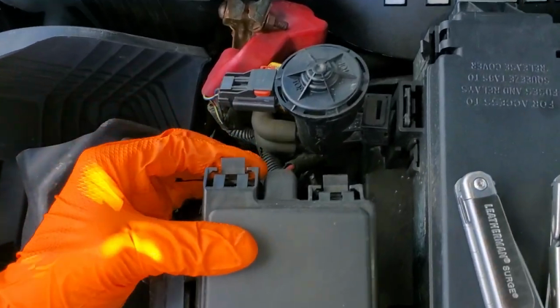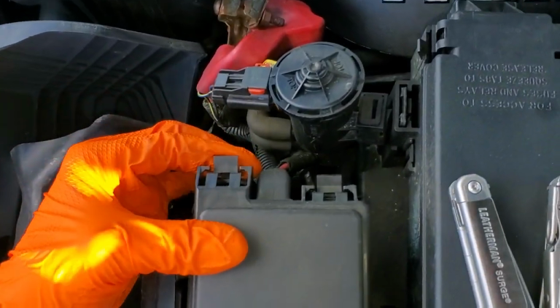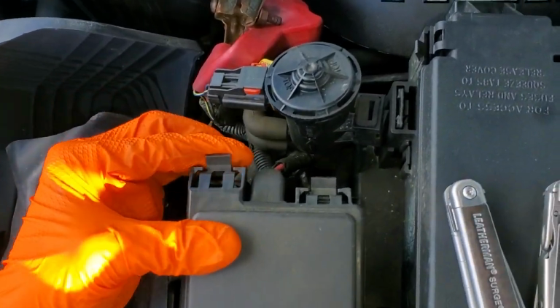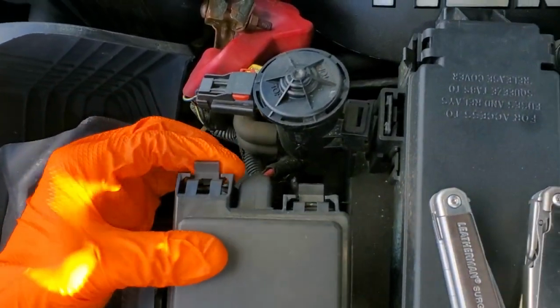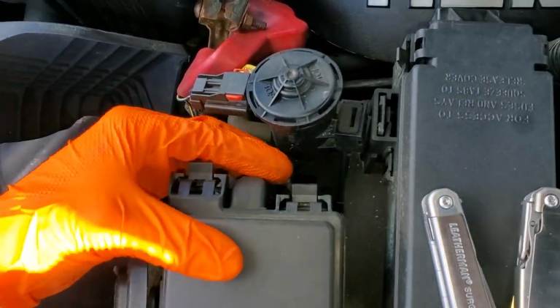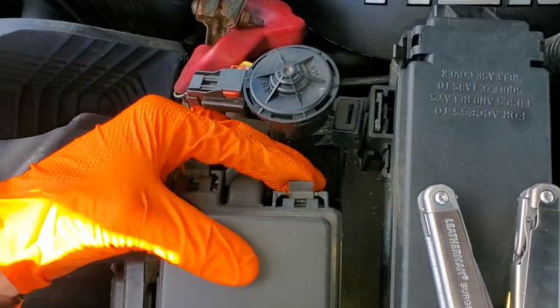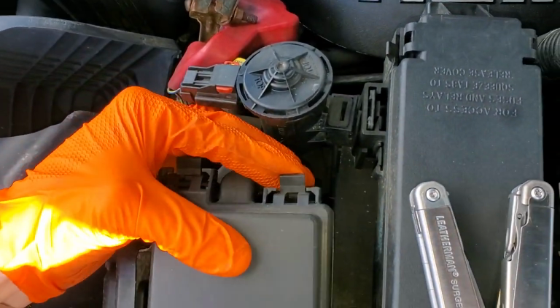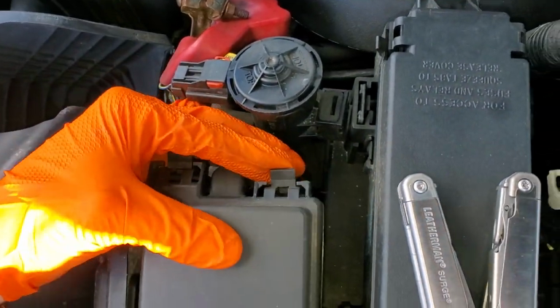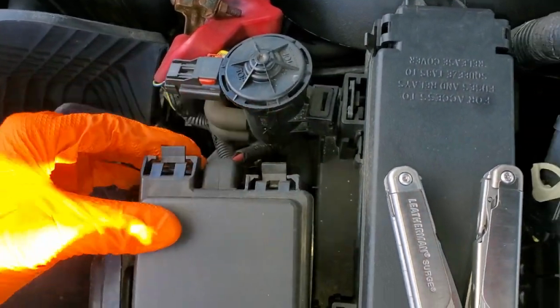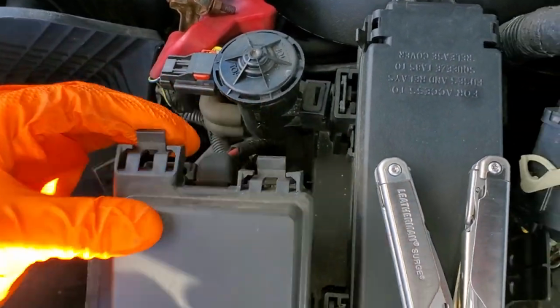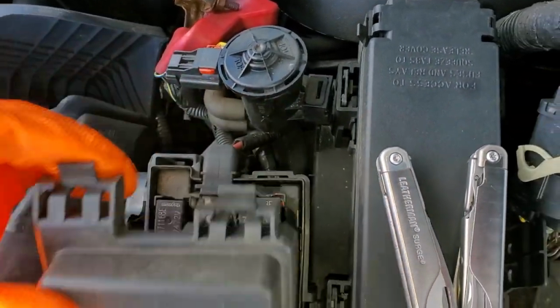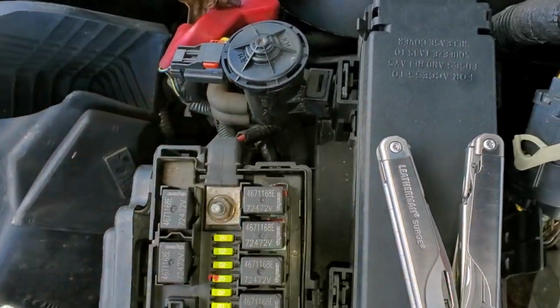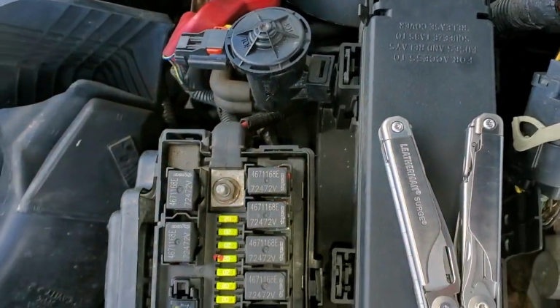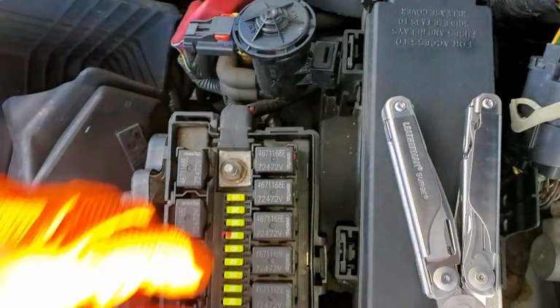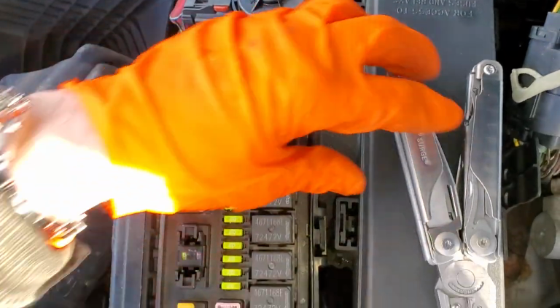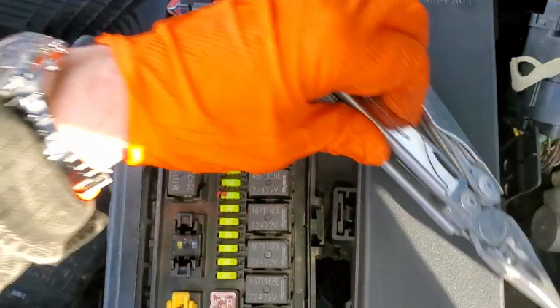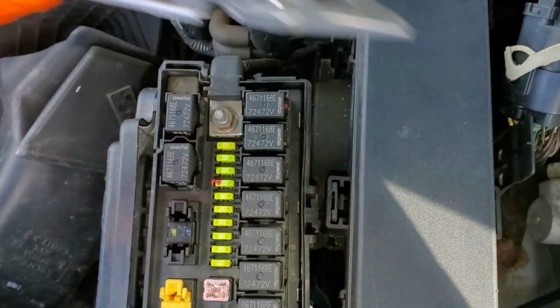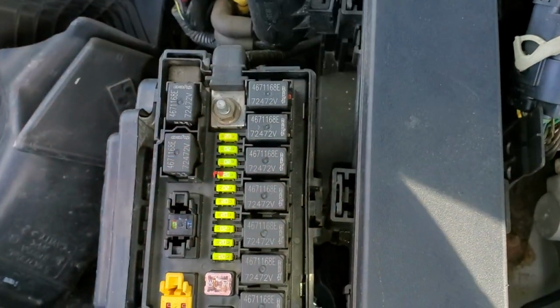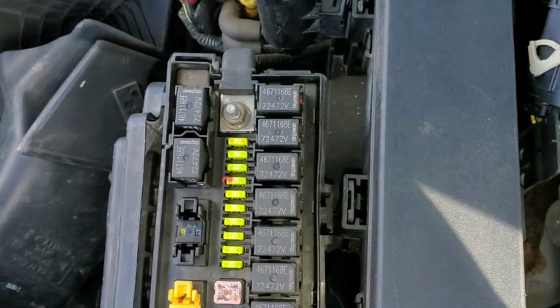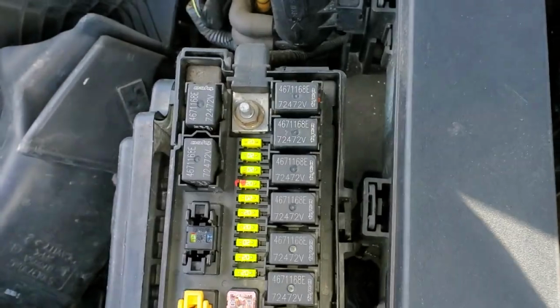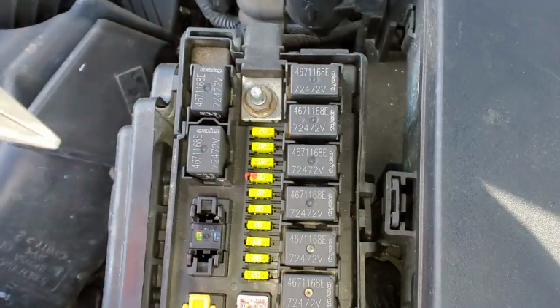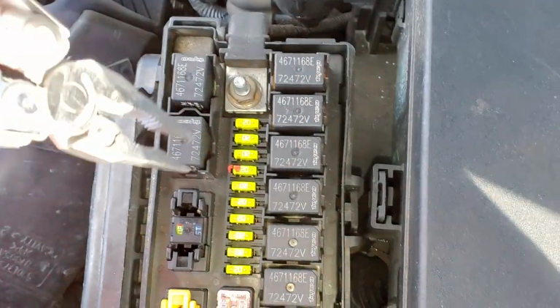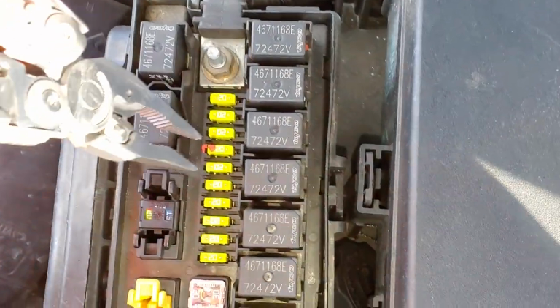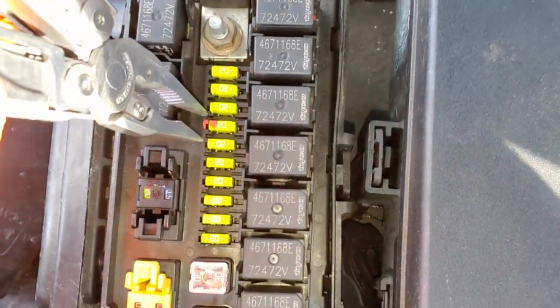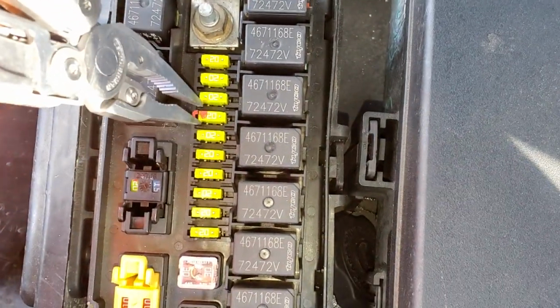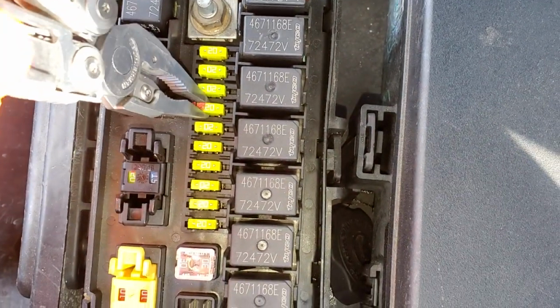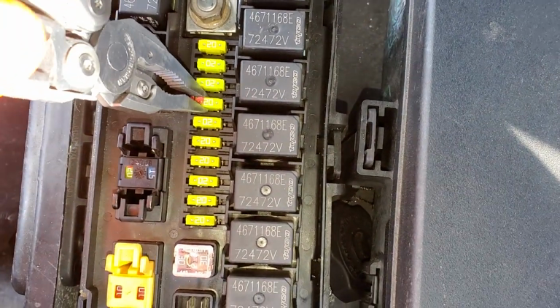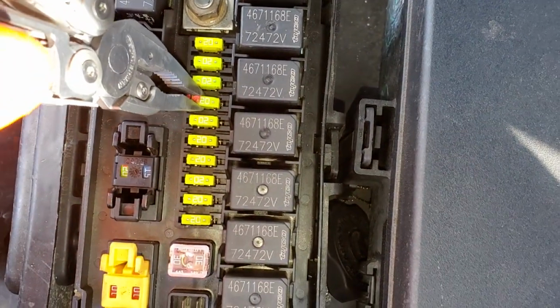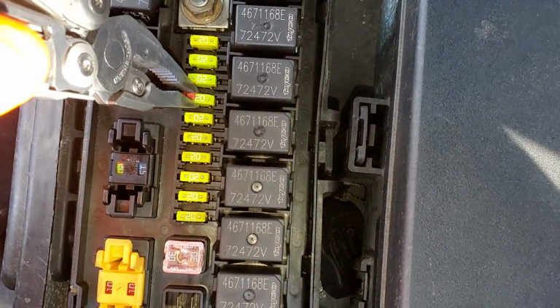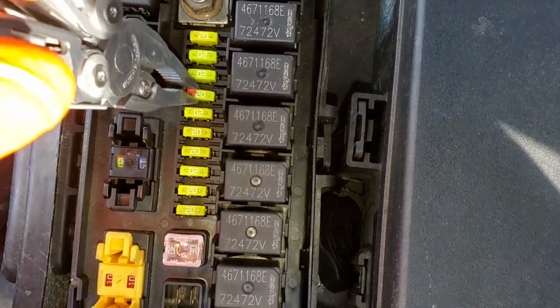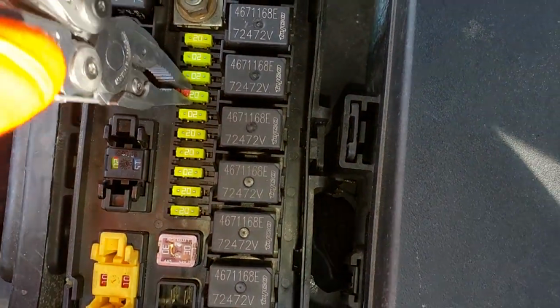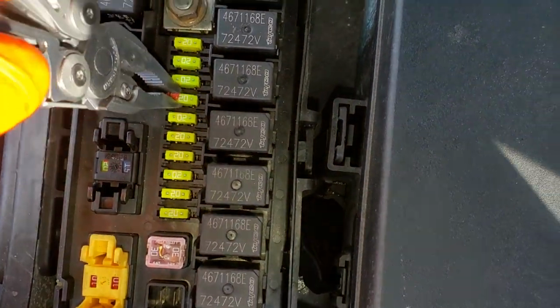So you open the fuse box here — the front fuse box — and the fuse here for the fog lights is going to be this 20 amp fuse.